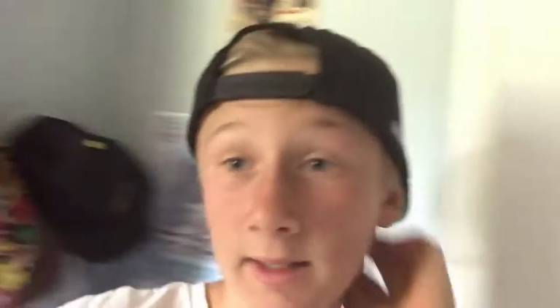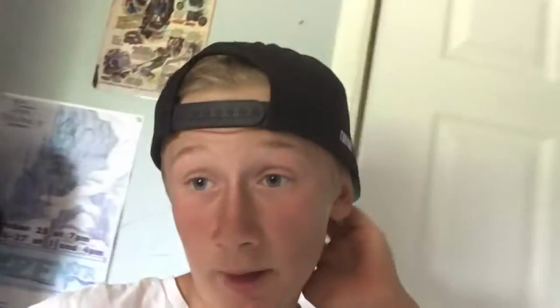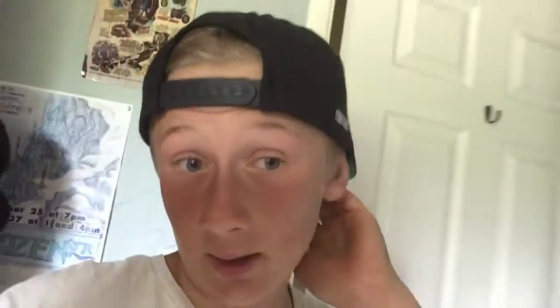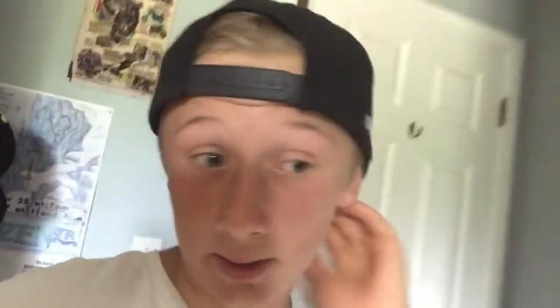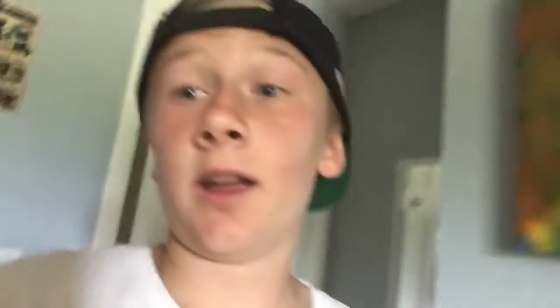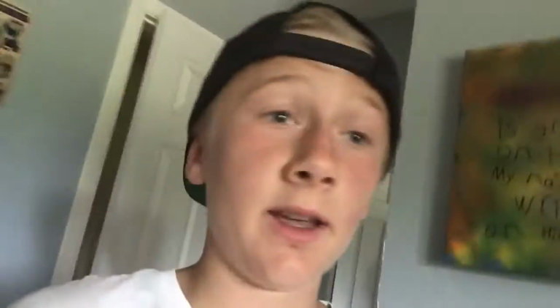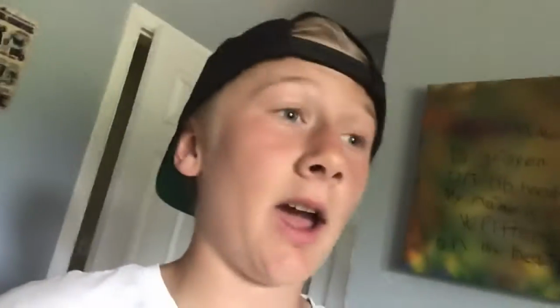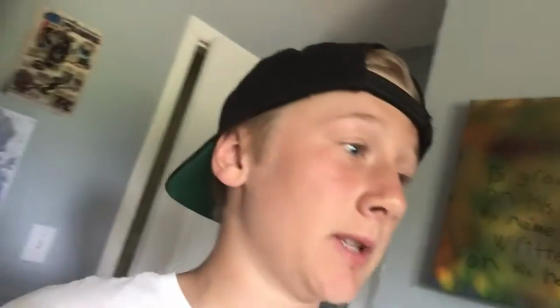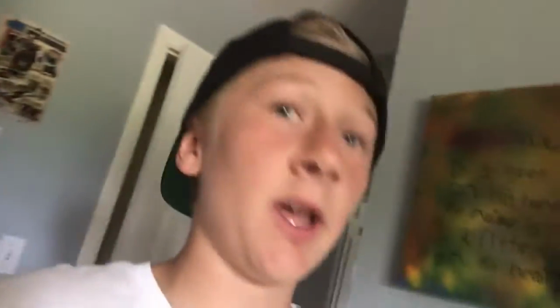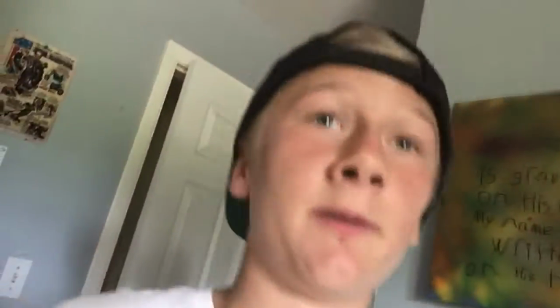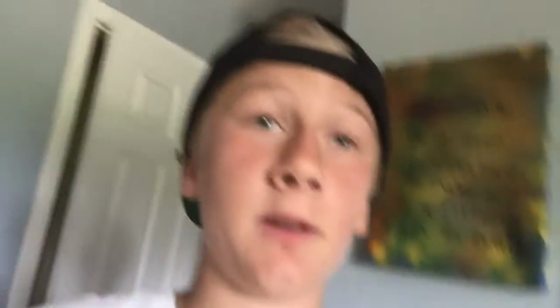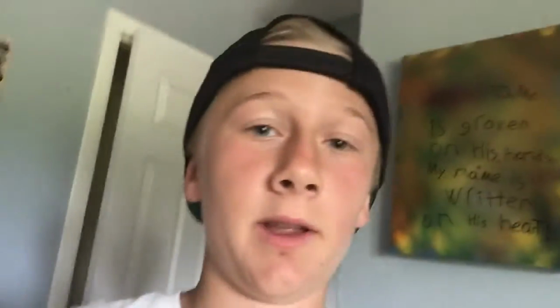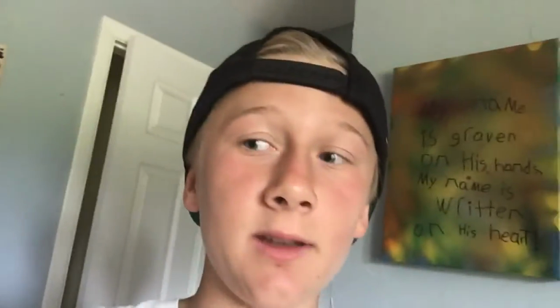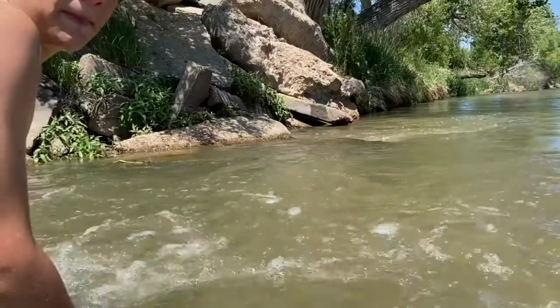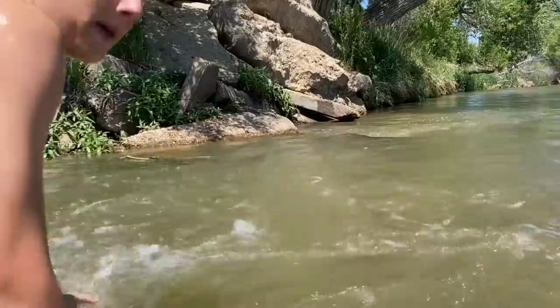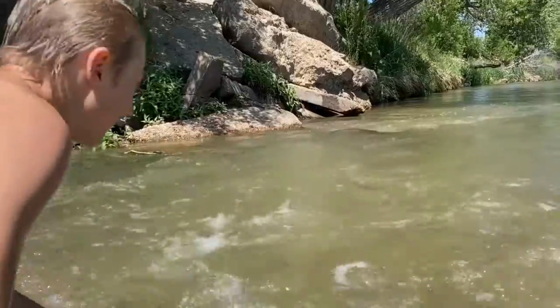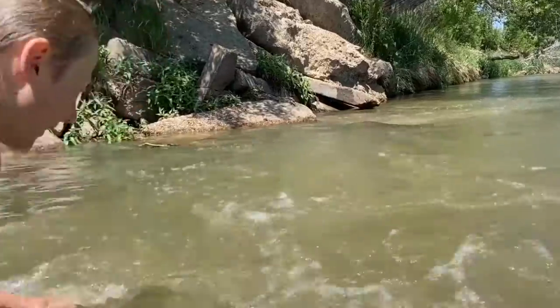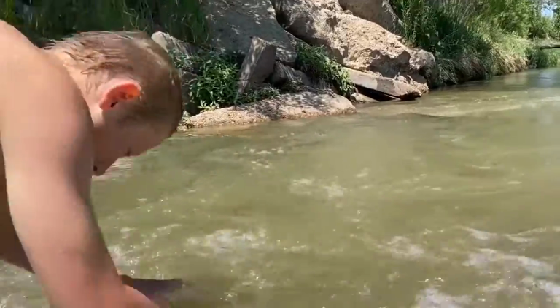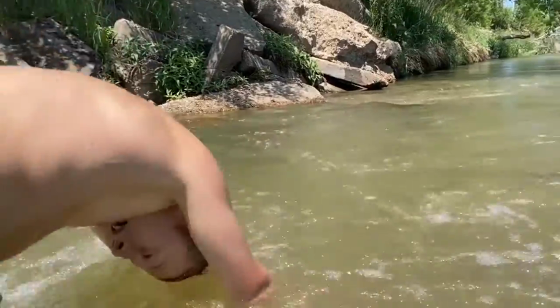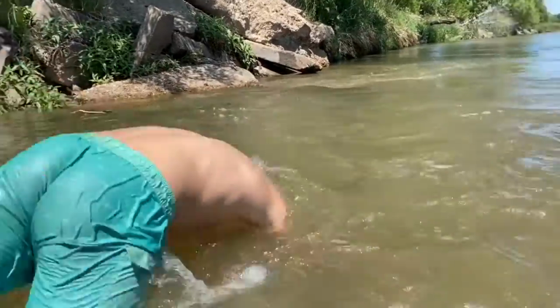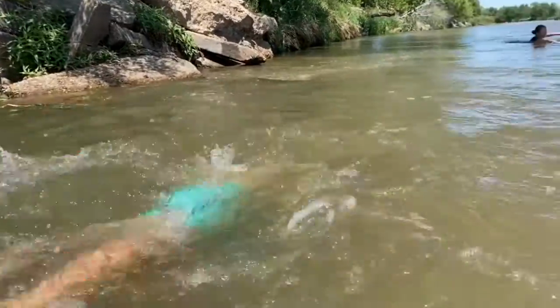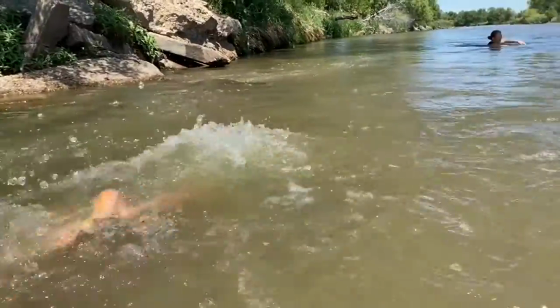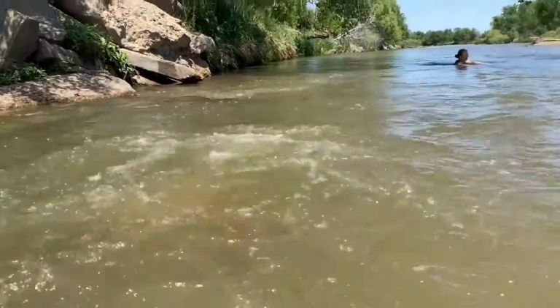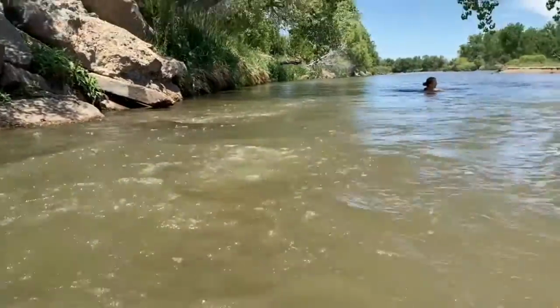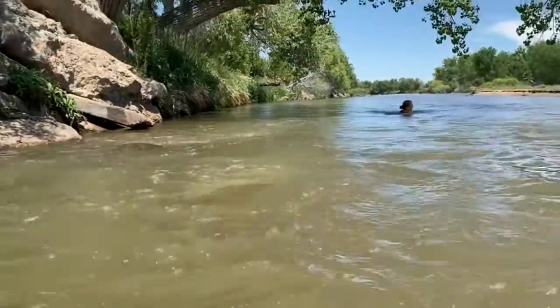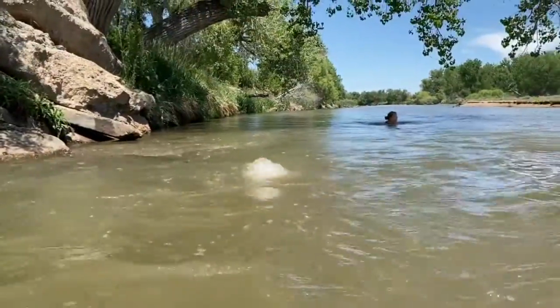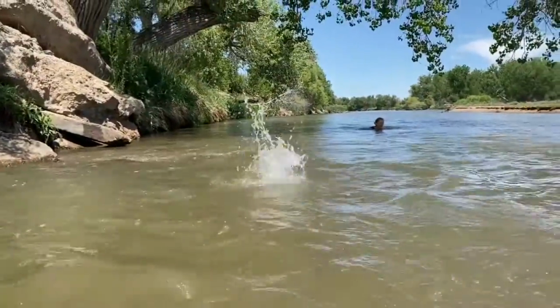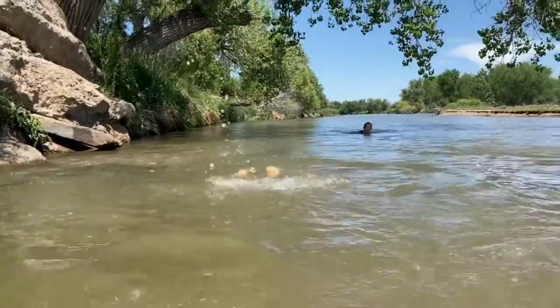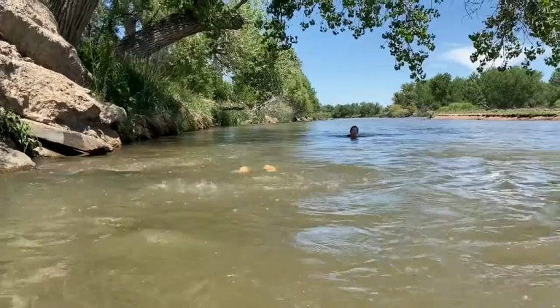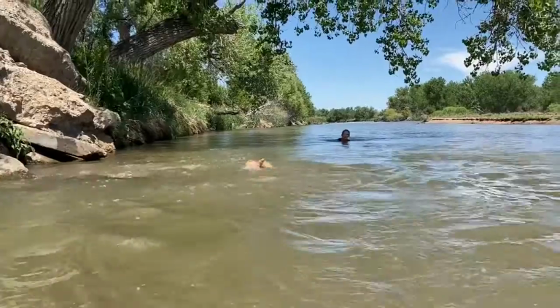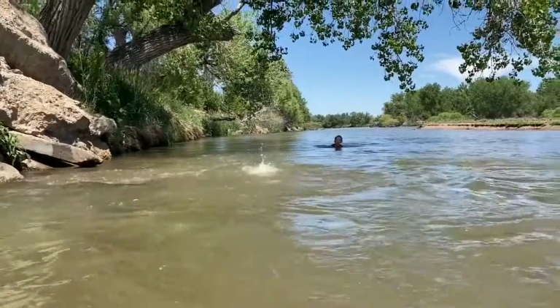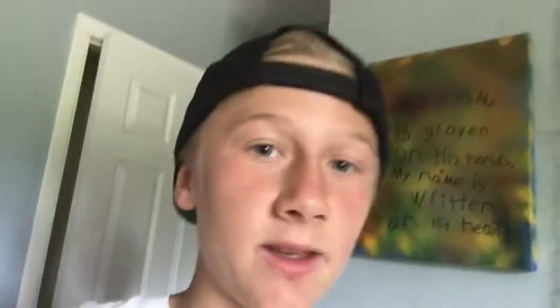Guys, Everett here, and today I was at the Platte River doing this and this.